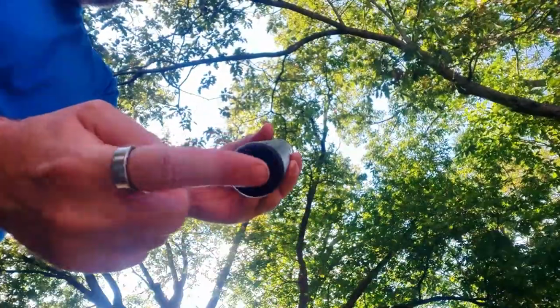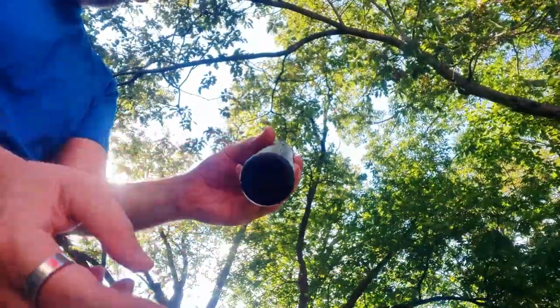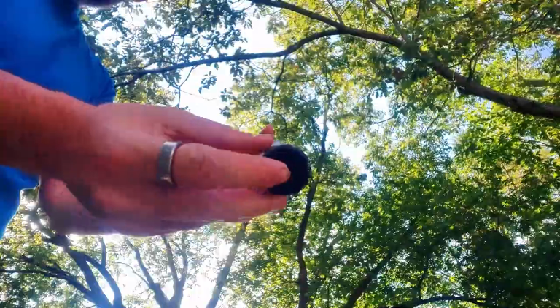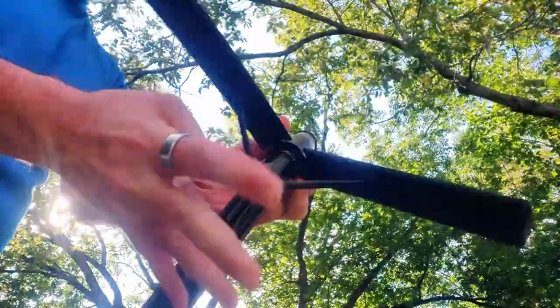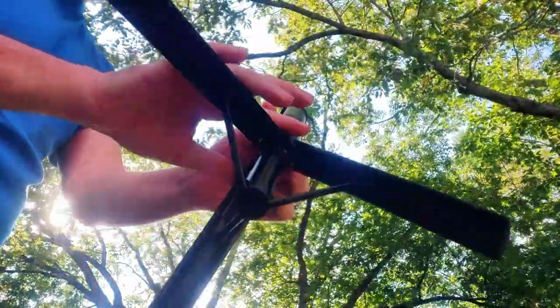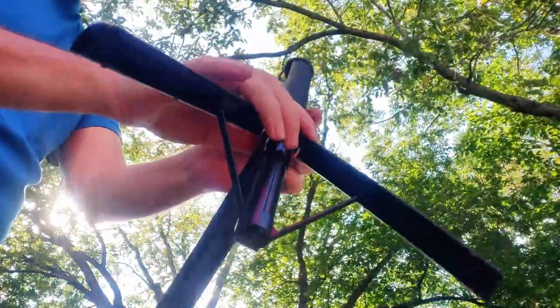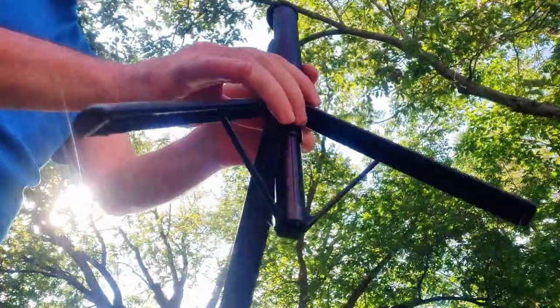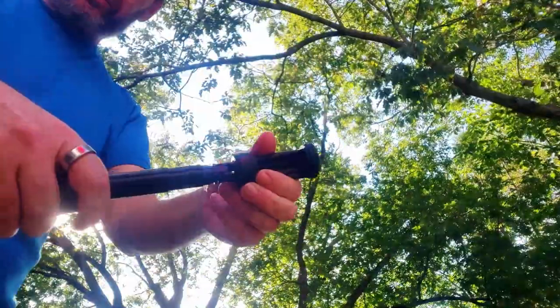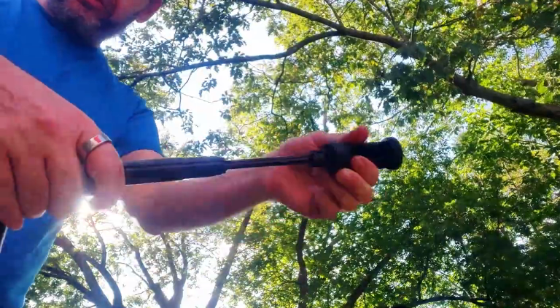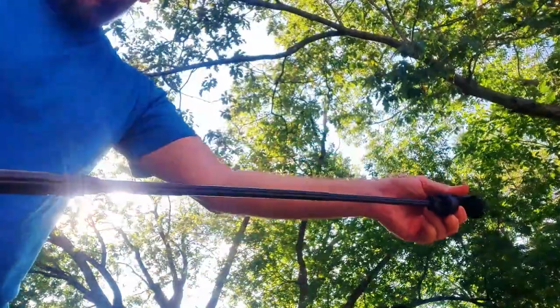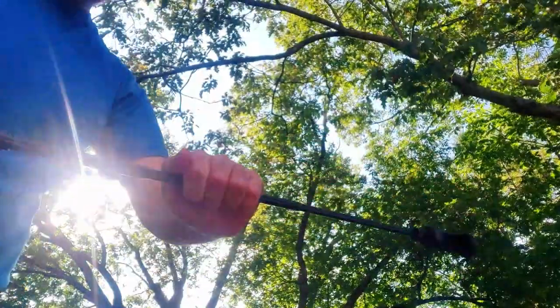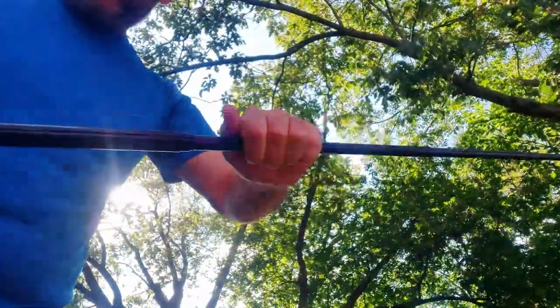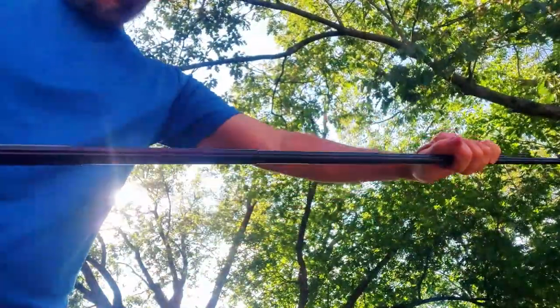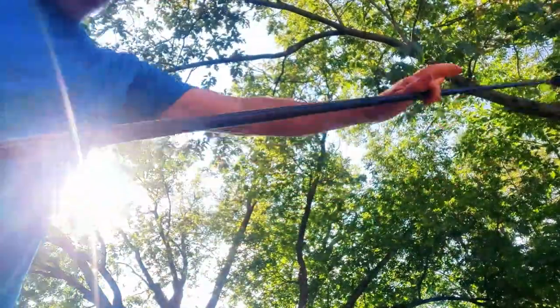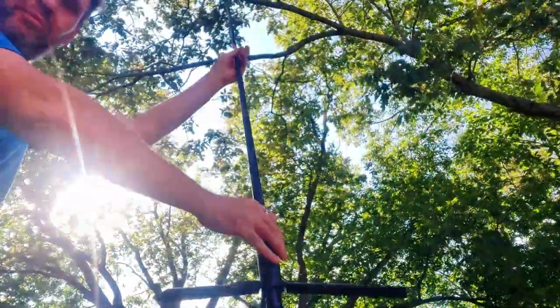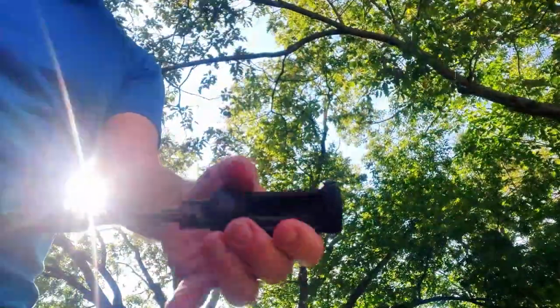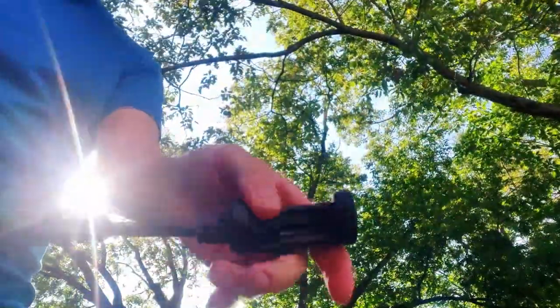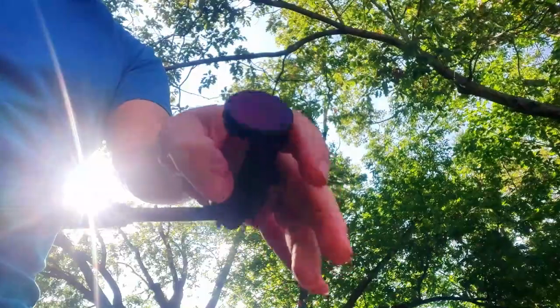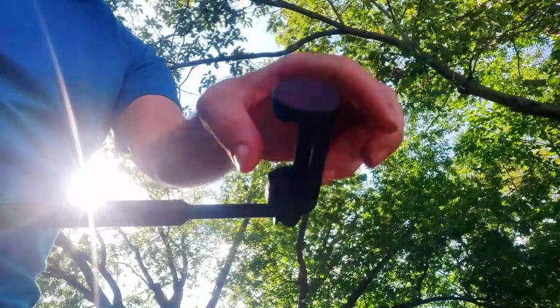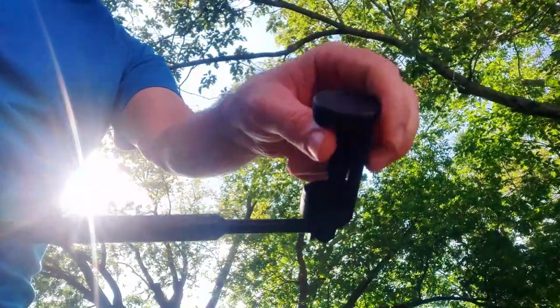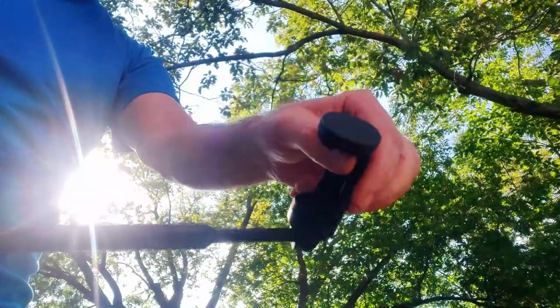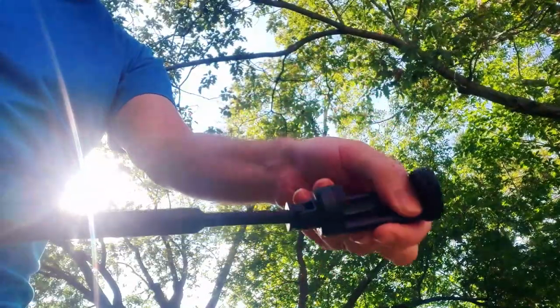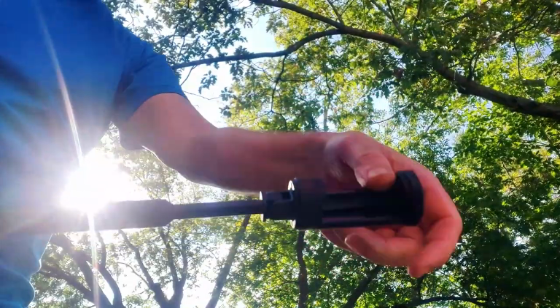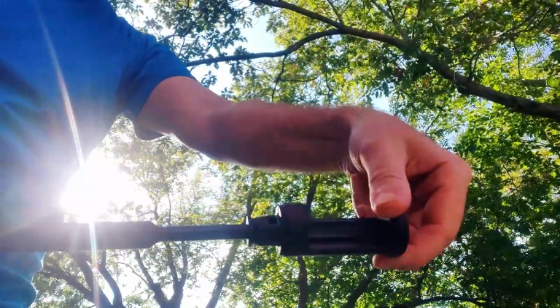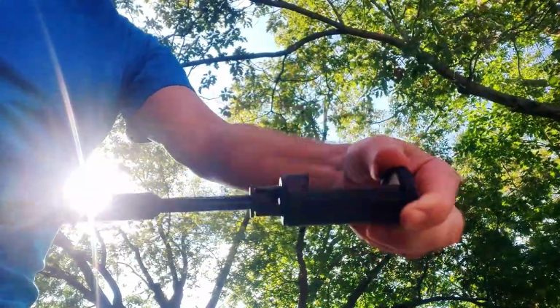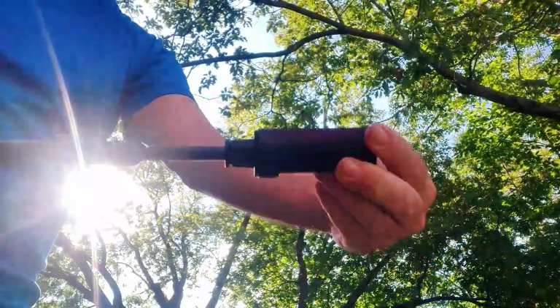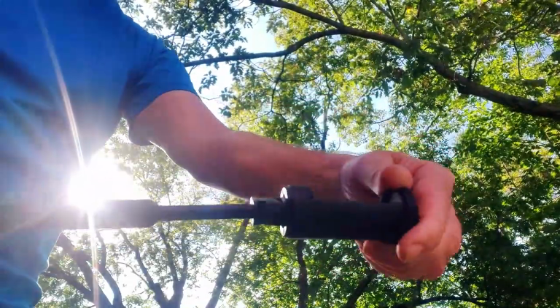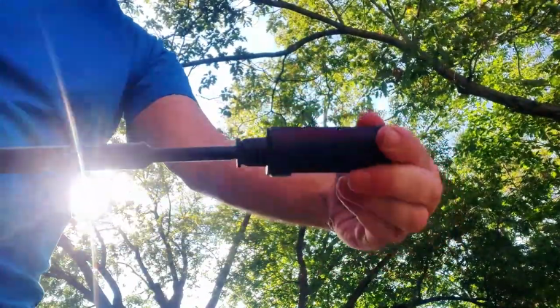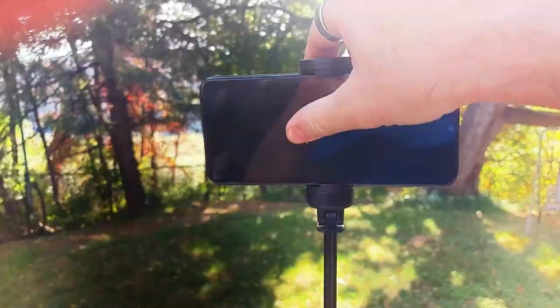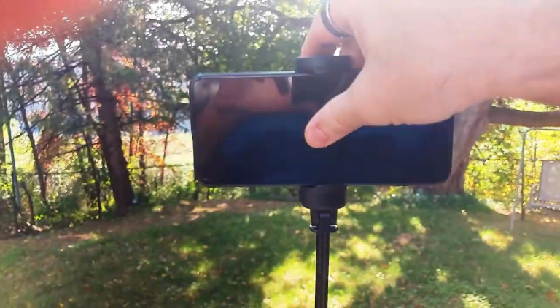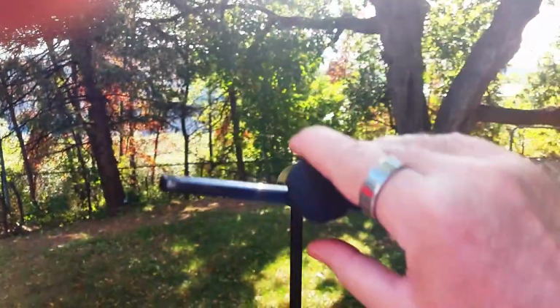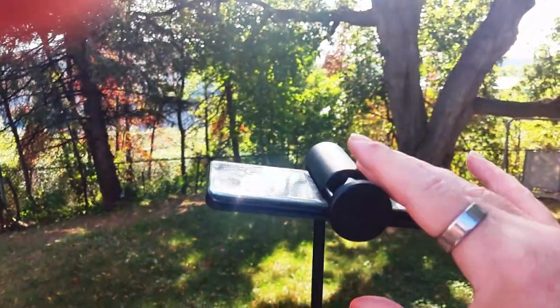Just hit the little button at the bottom here, and it pops out into a tripod, and you can extend it up to 60 inches. It rotates 360 degrees. You can do vertical shots, horizontal shots, virtually anywhere to get almost any angle you need.